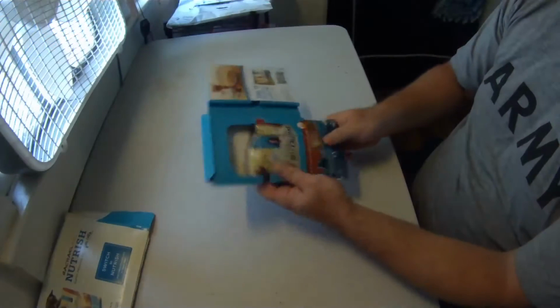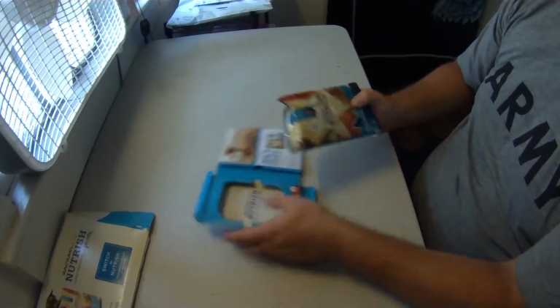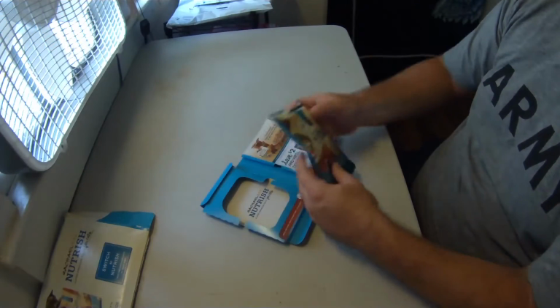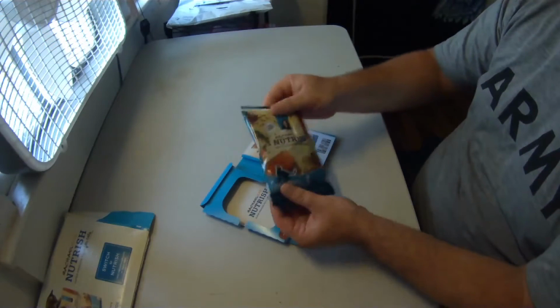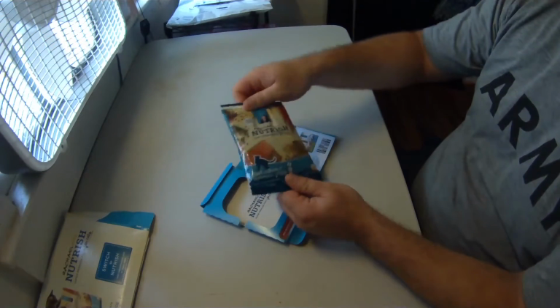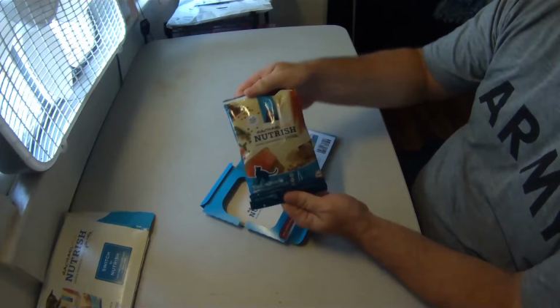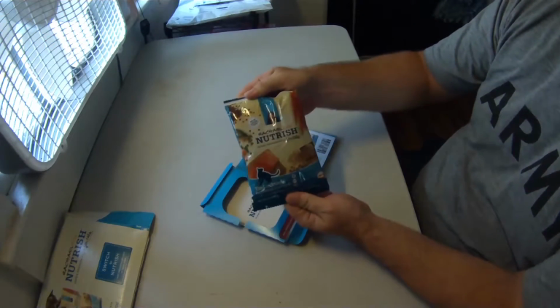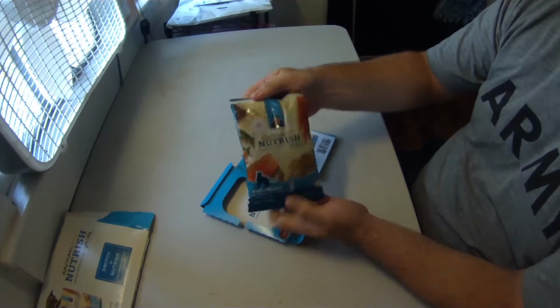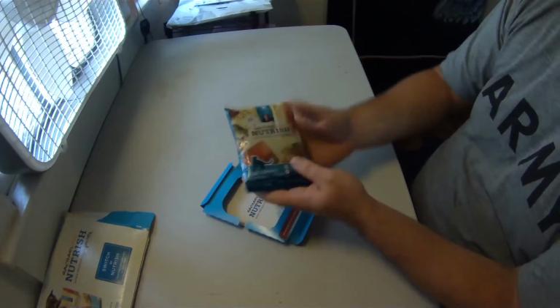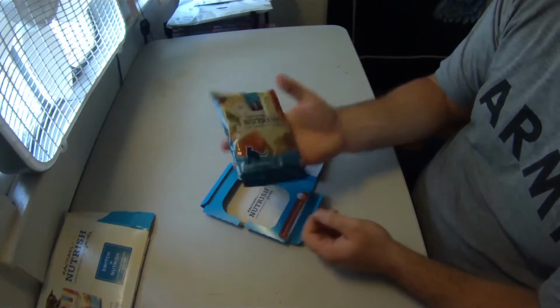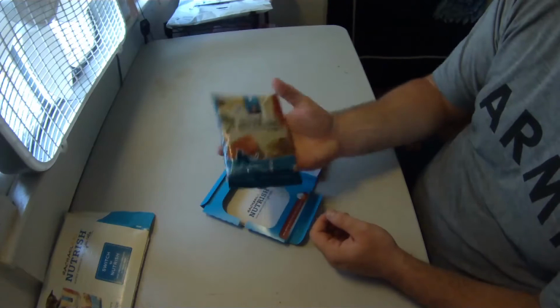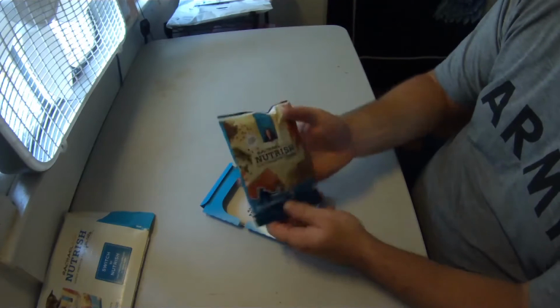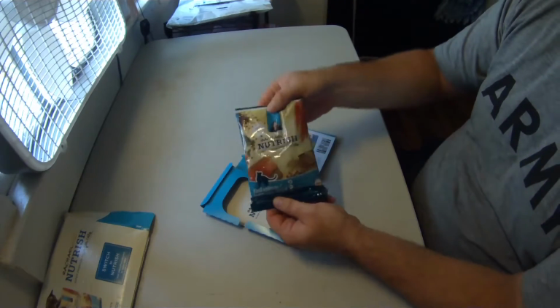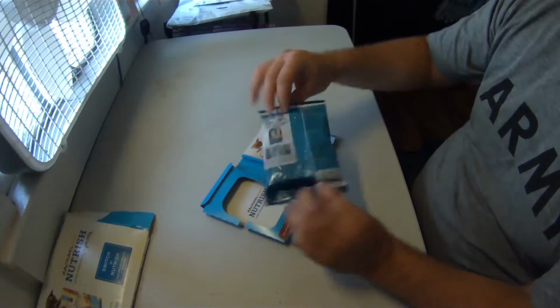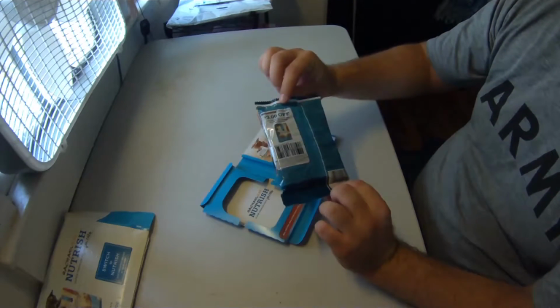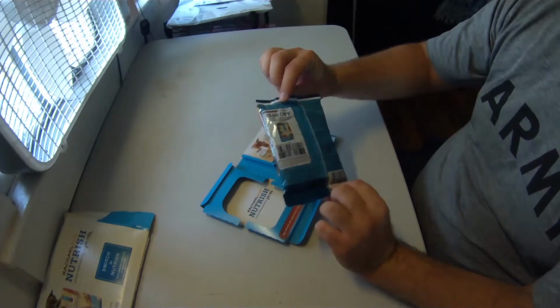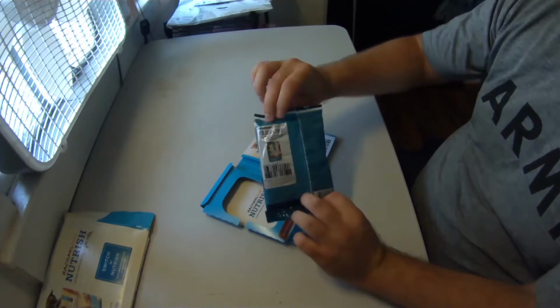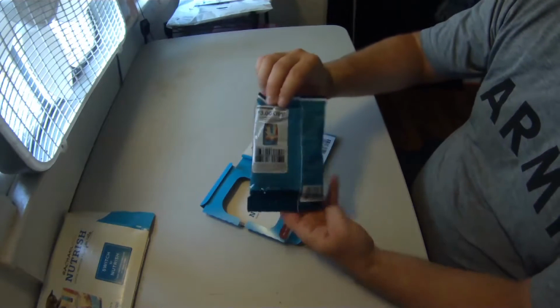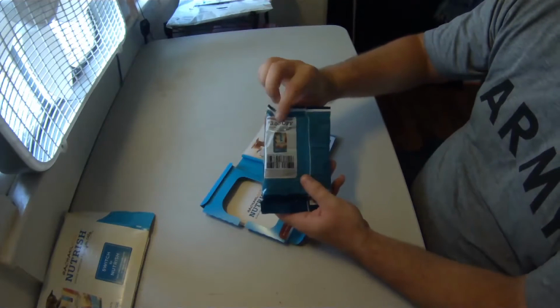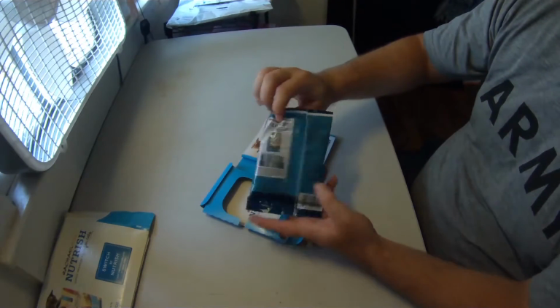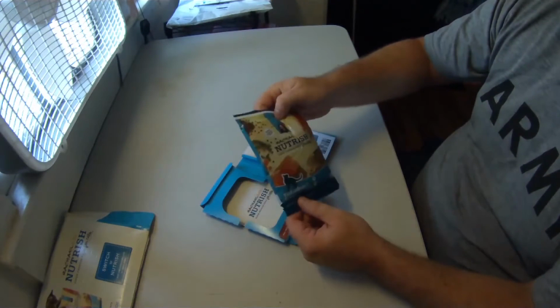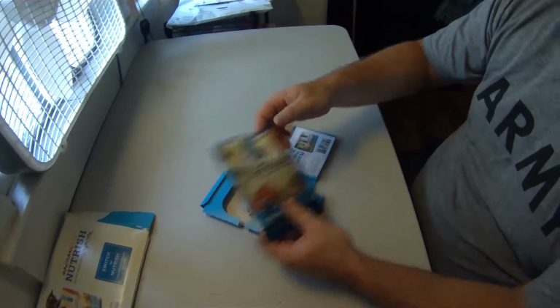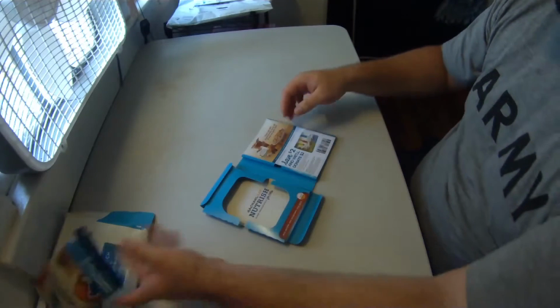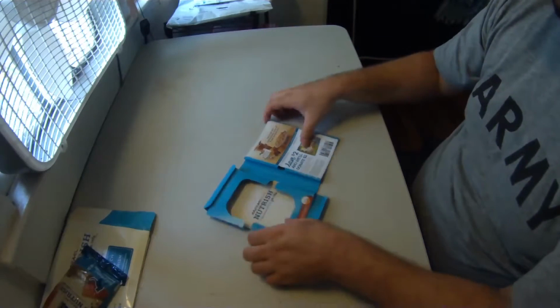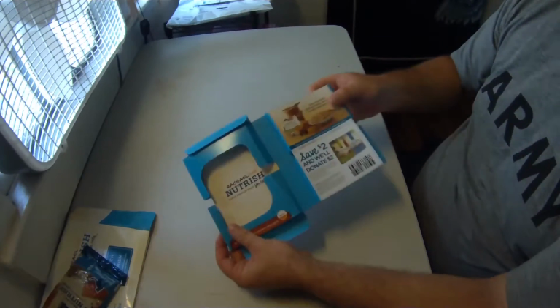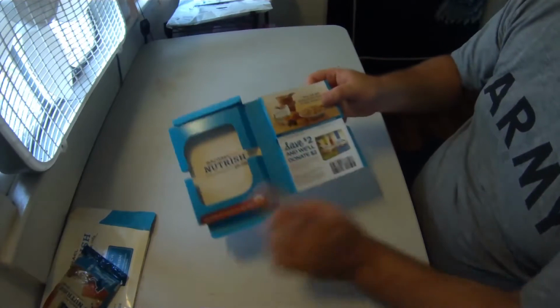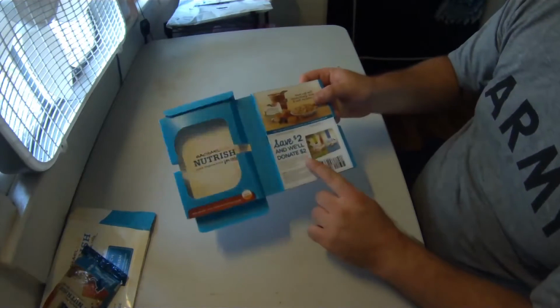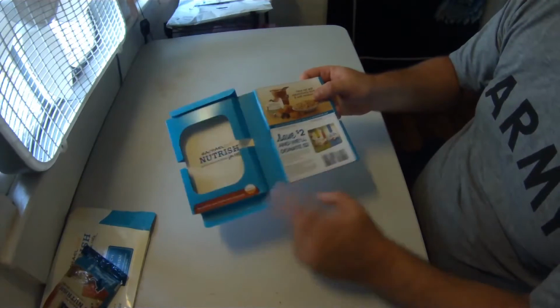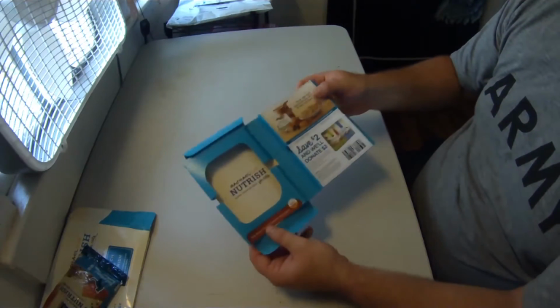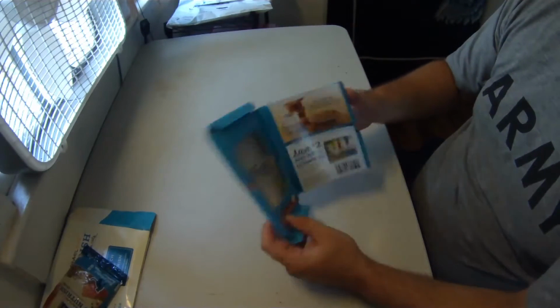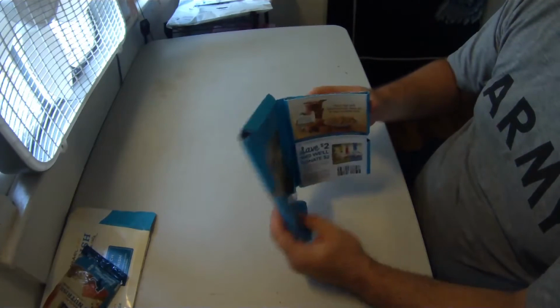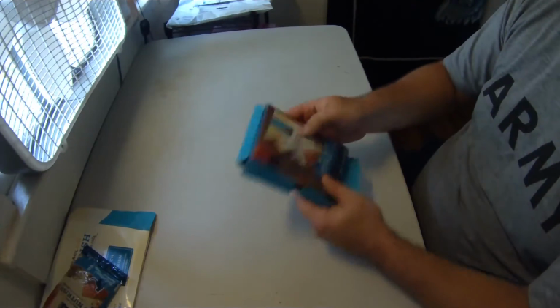Next up is a sample of Rachel Ray Nutrish cat food. There's about three servings in that bag, and there are also a couple of coupons — one on the bag itself and the other one on the cardboard that the sample came in. I think my cat's going to be very excited for this in the near future.